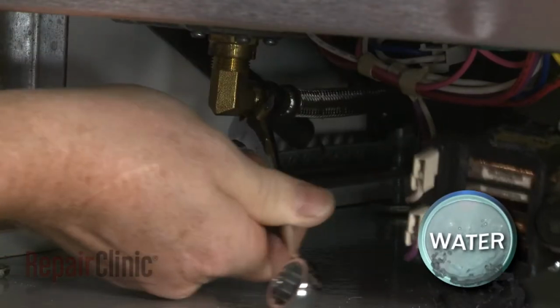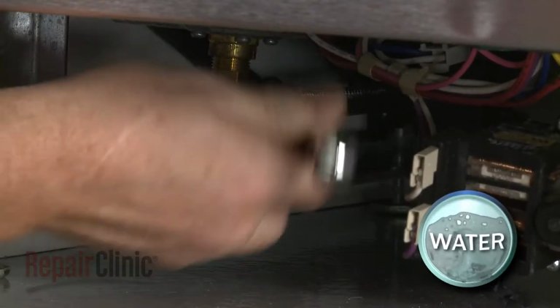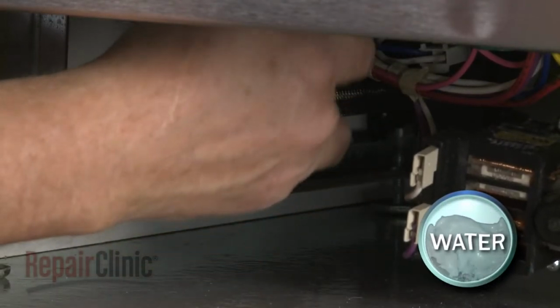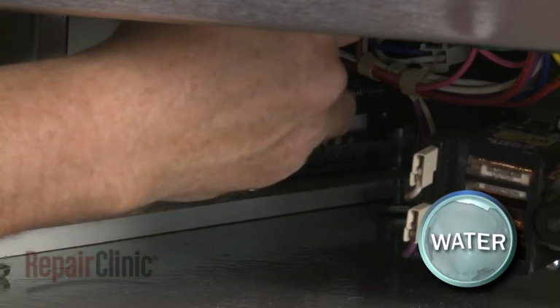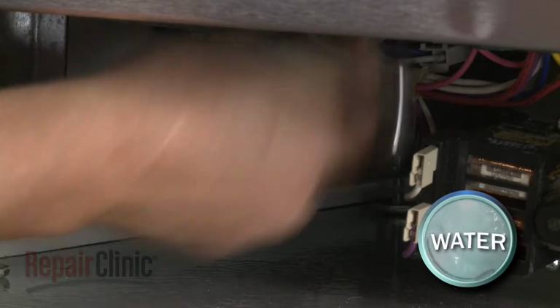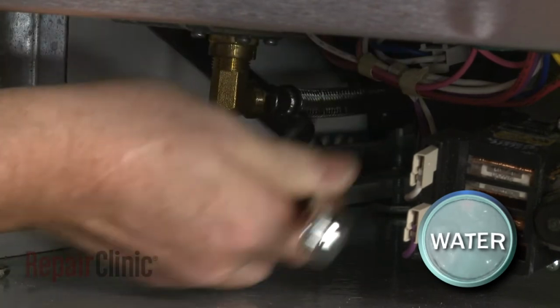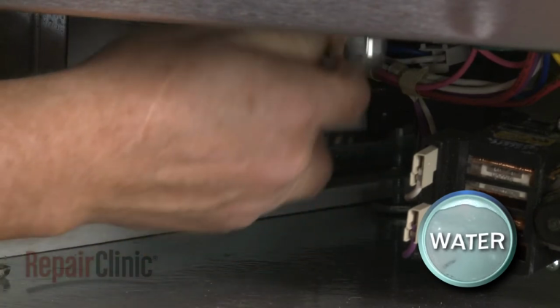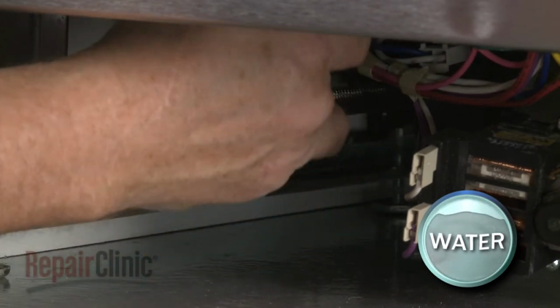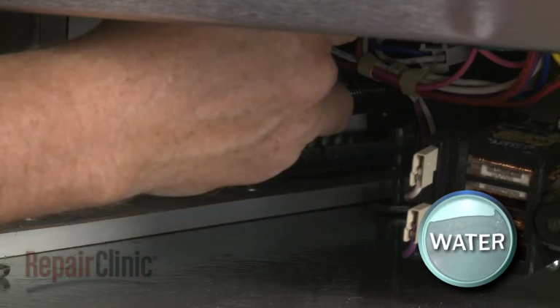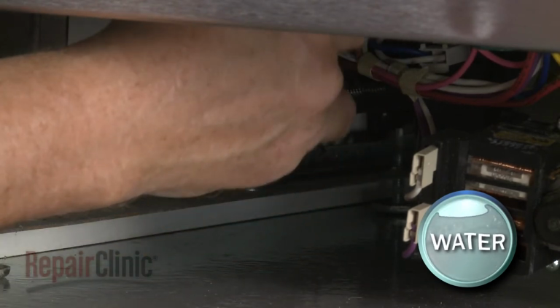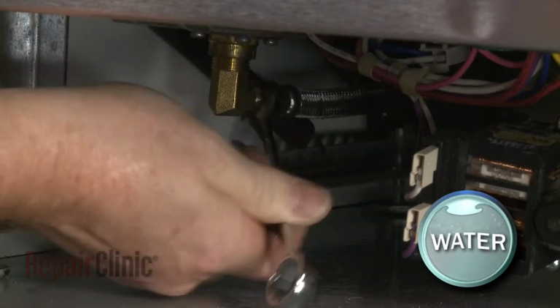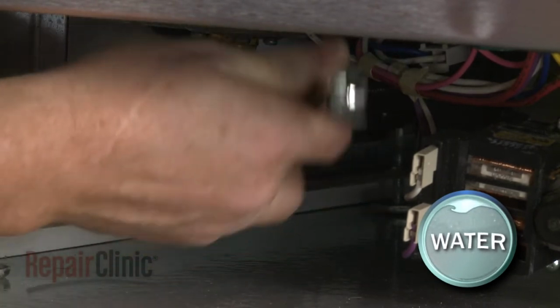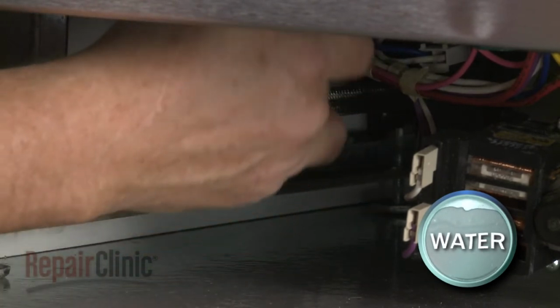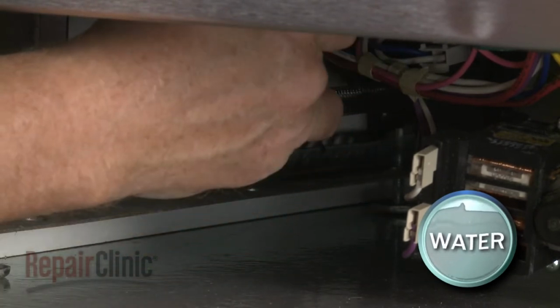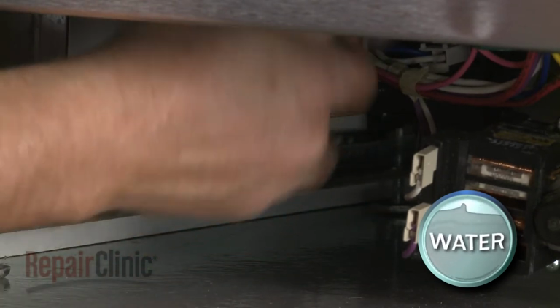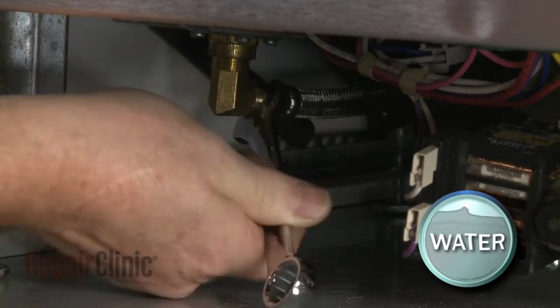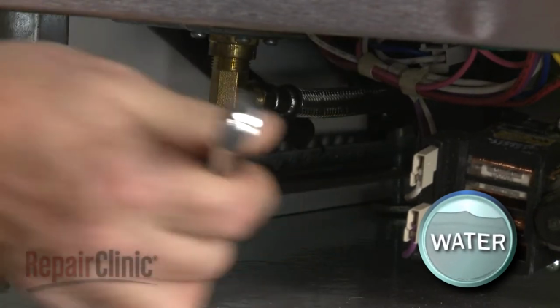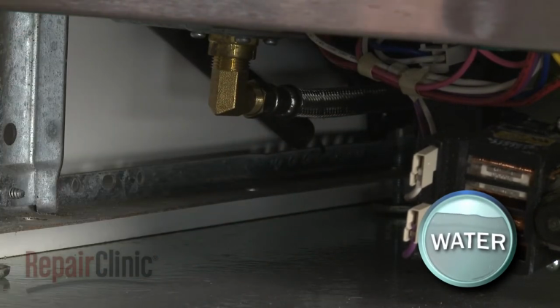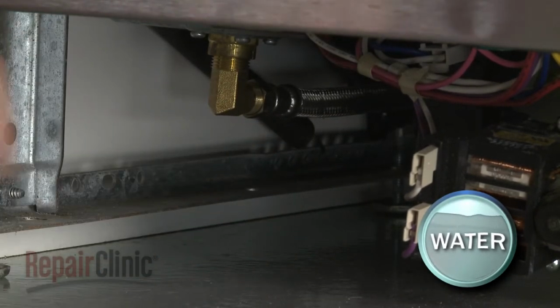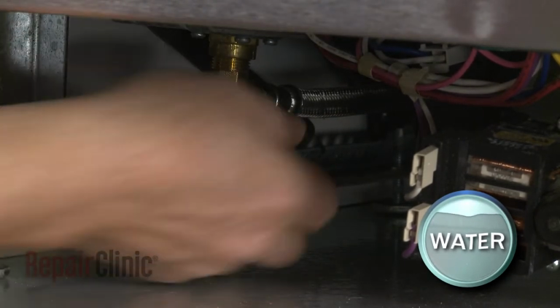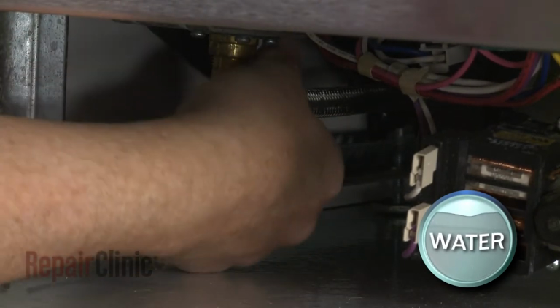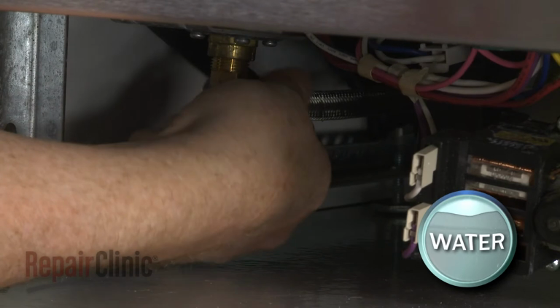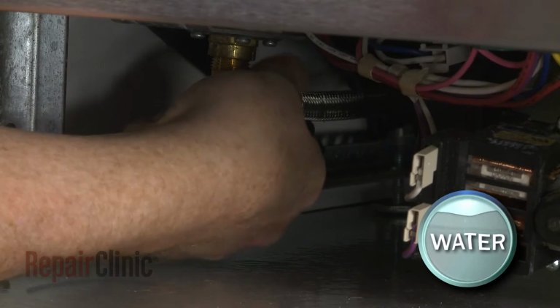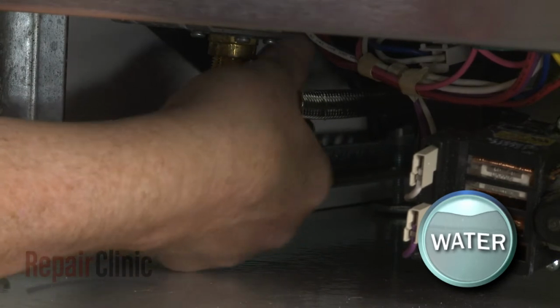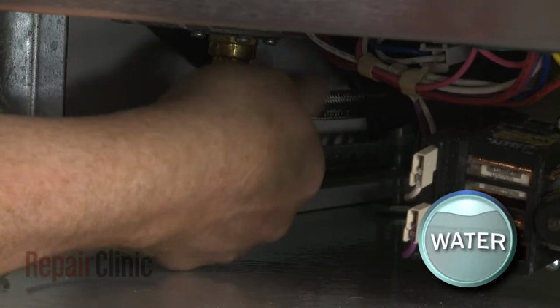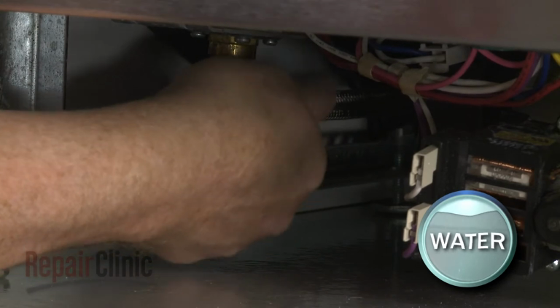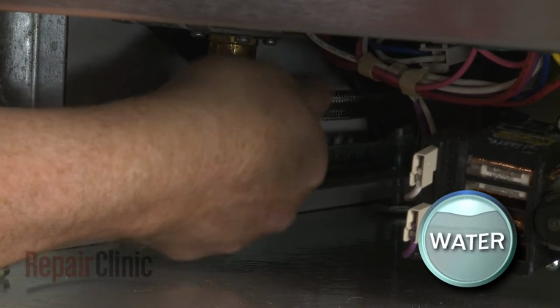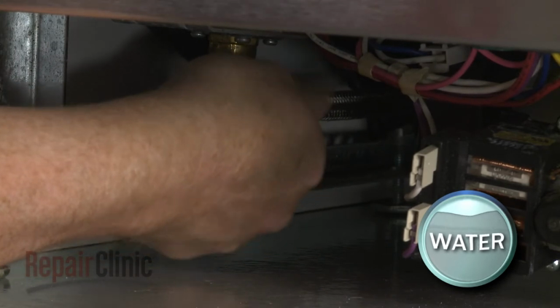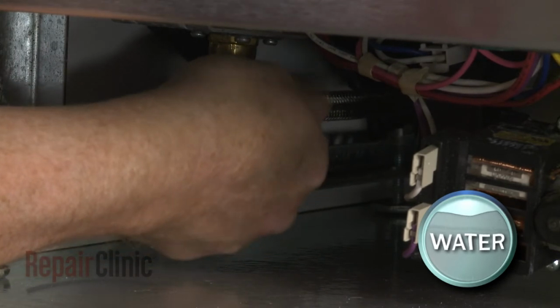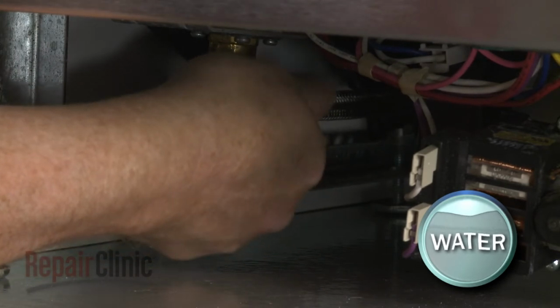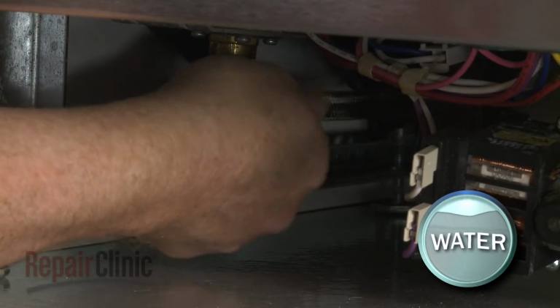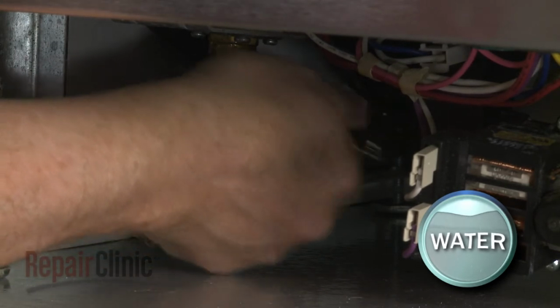Using a 5/8-inch wrench or an adjustable wrench, unthread the water supply line from the inlet valve fitting. Be prepared for some water to spill.